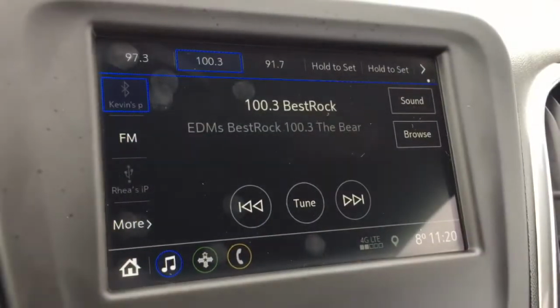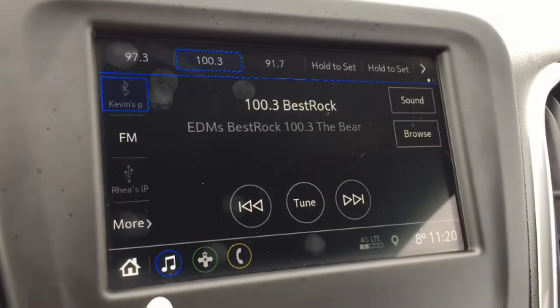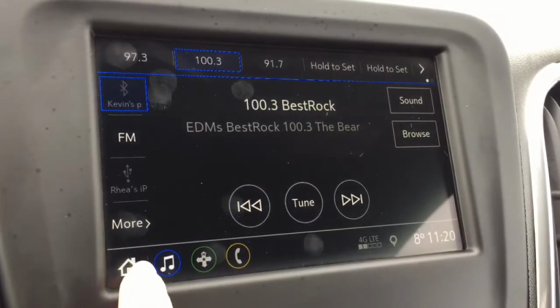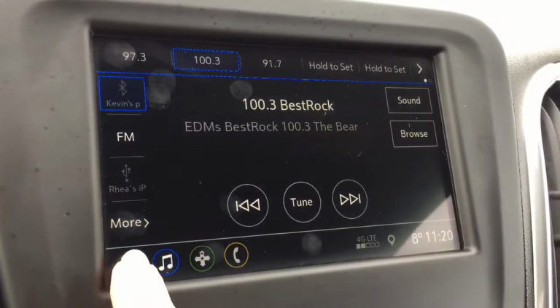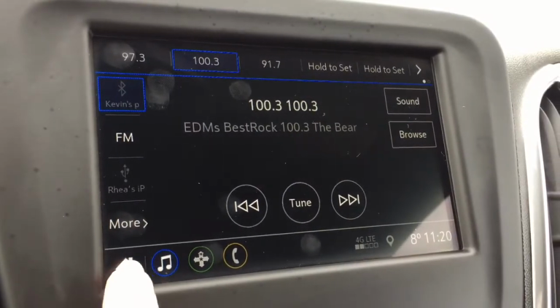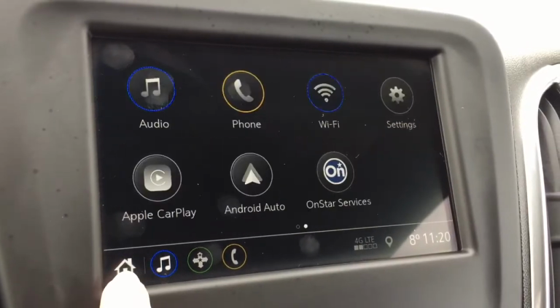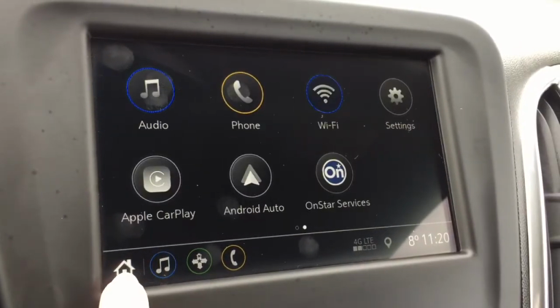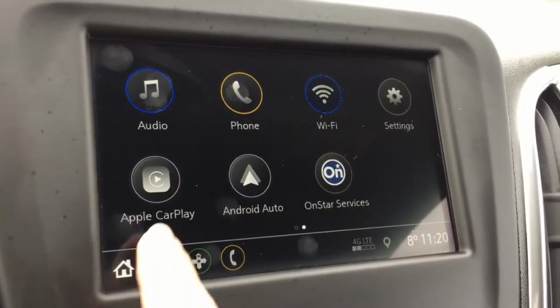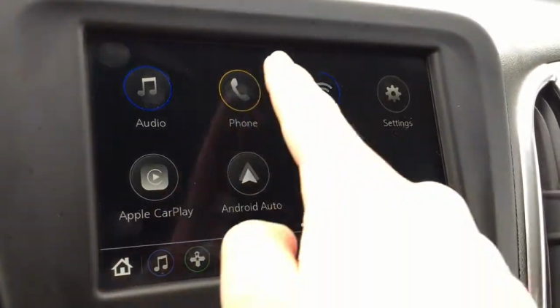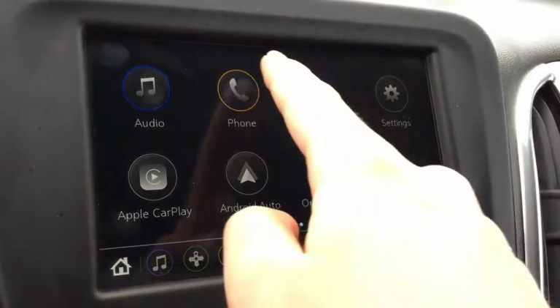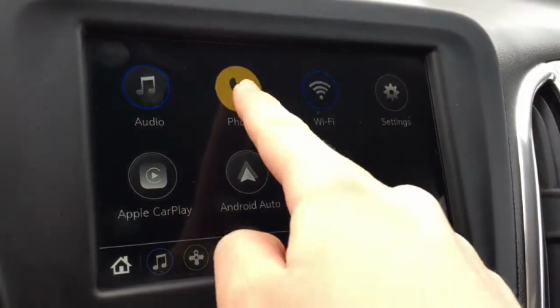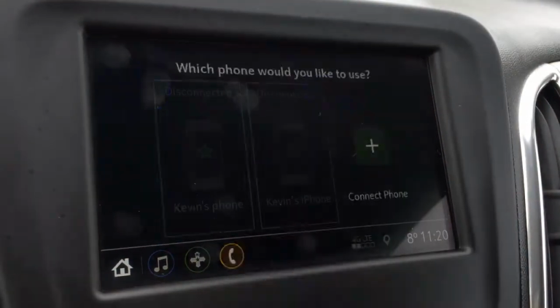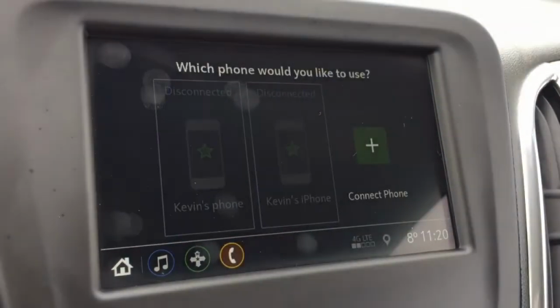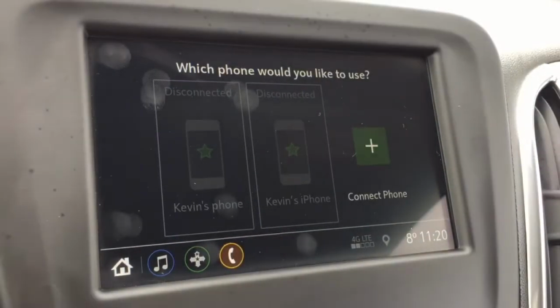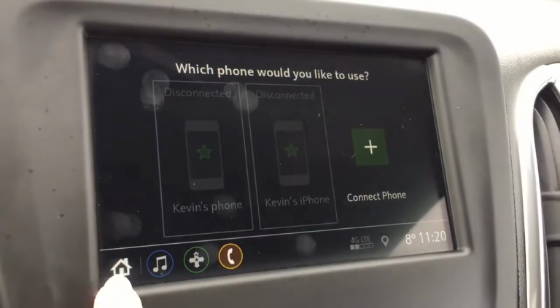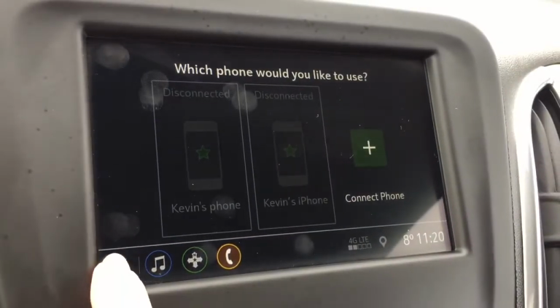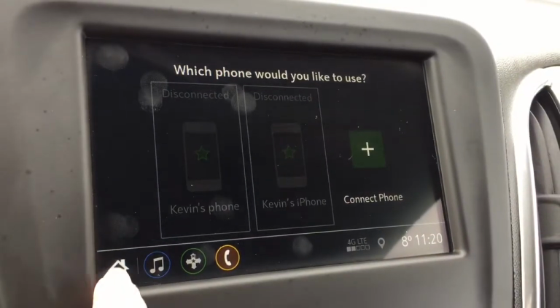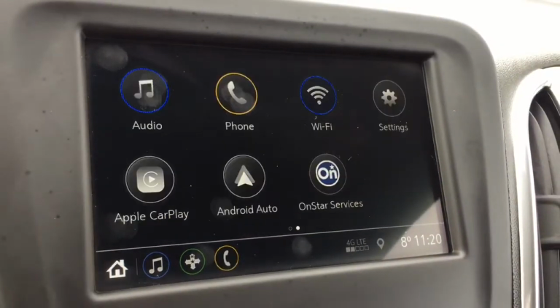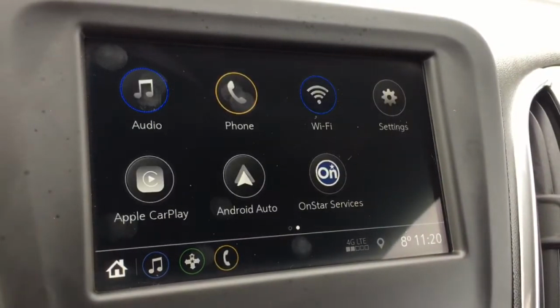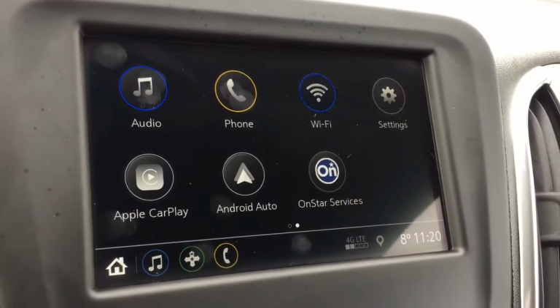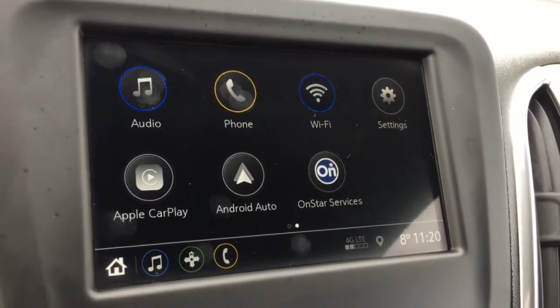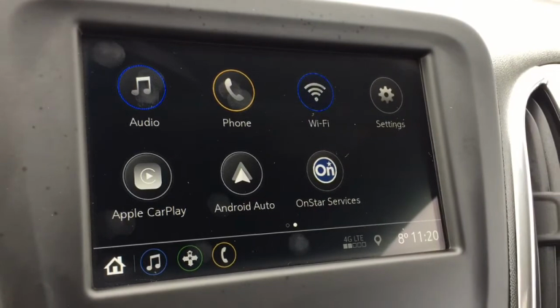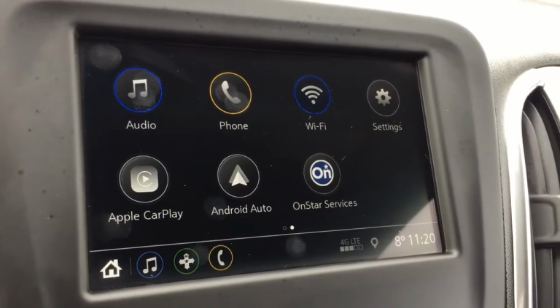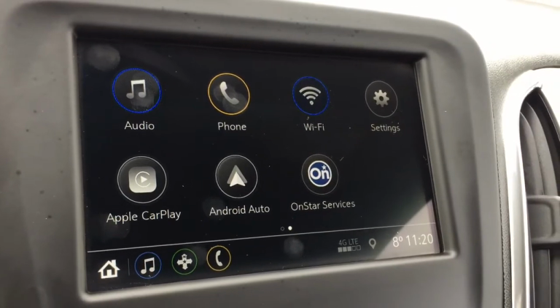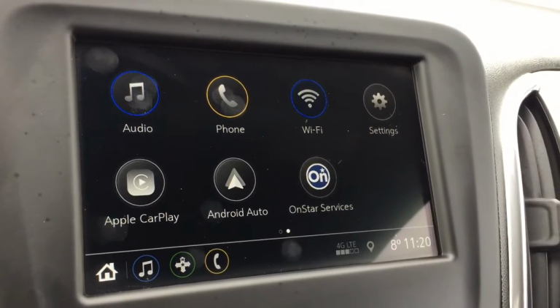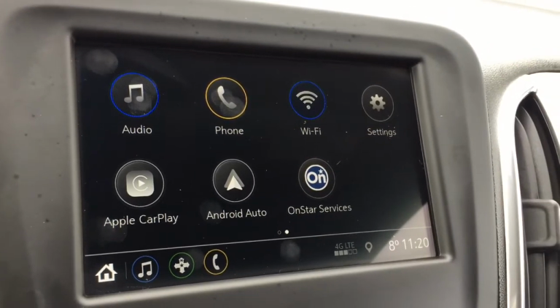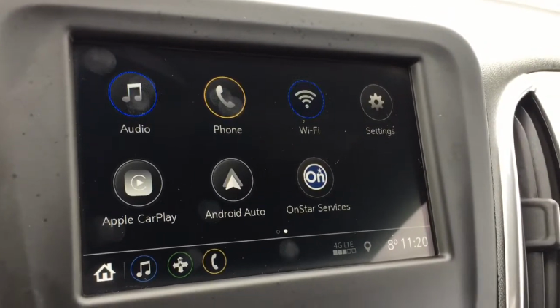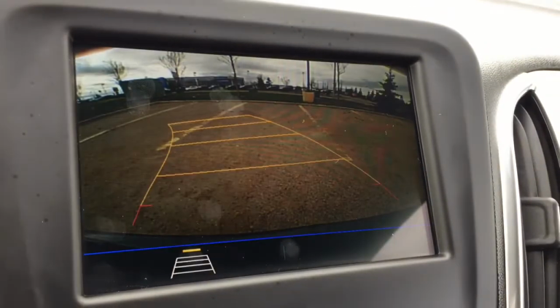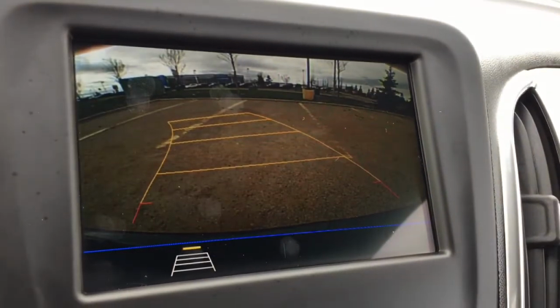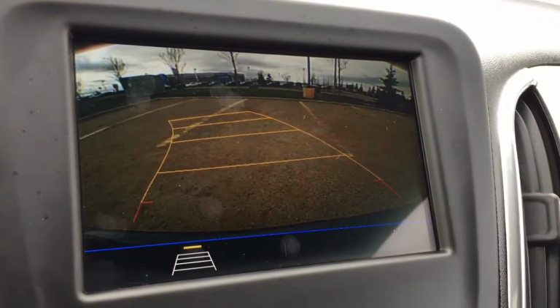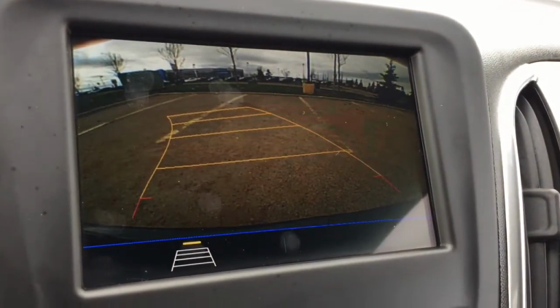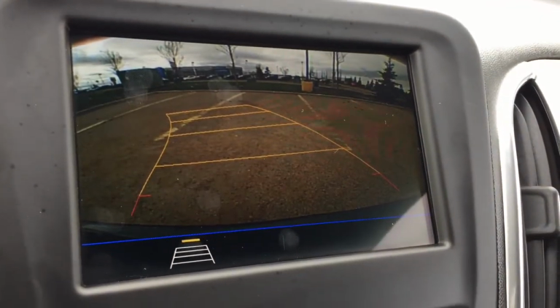AM and FM radio as well as Bluetooth phone connectivity. We also have an HD rear view camera.